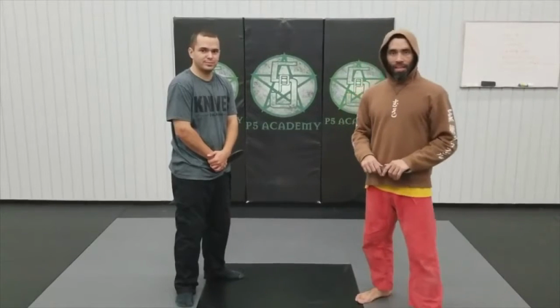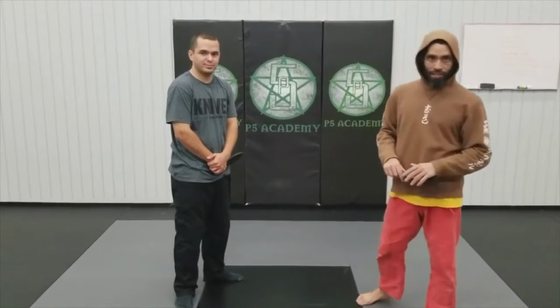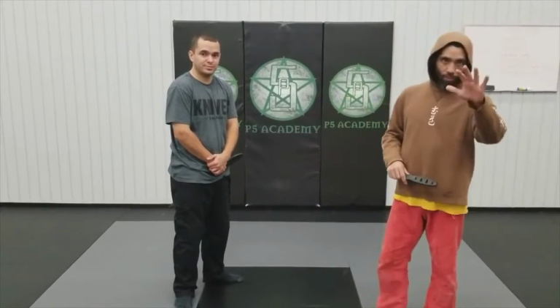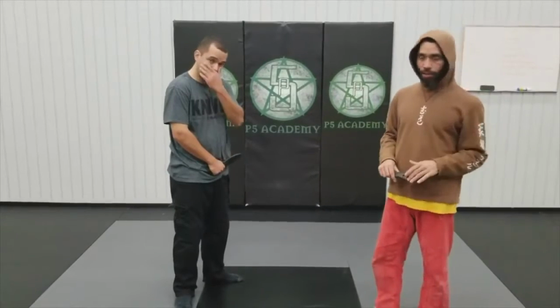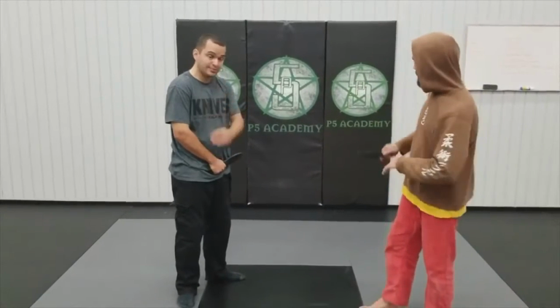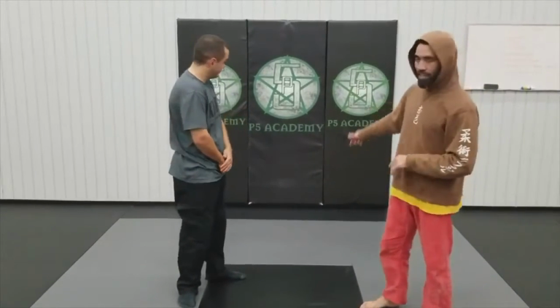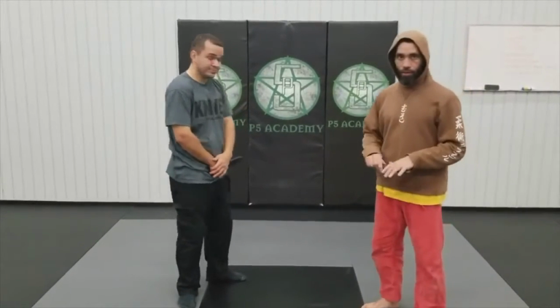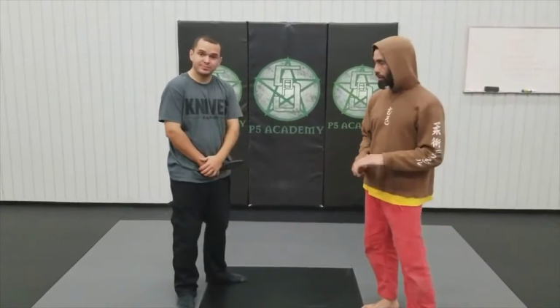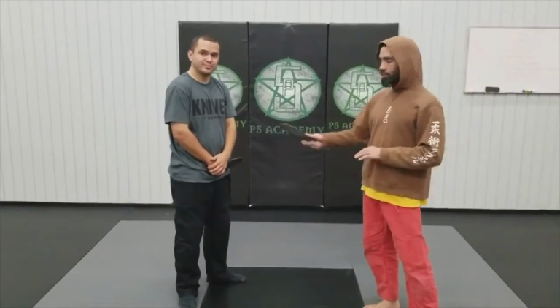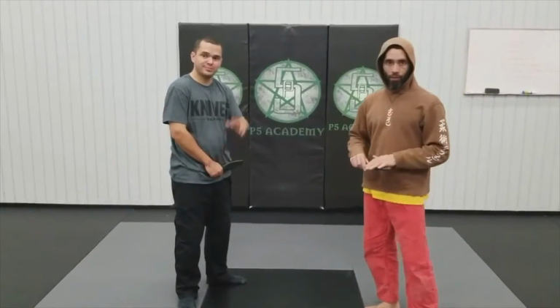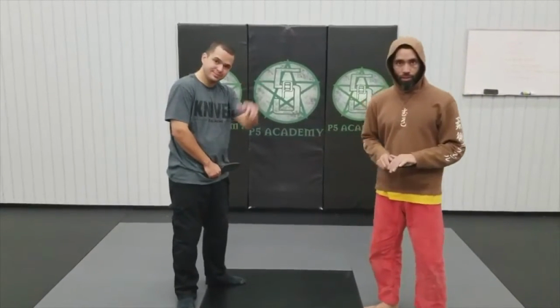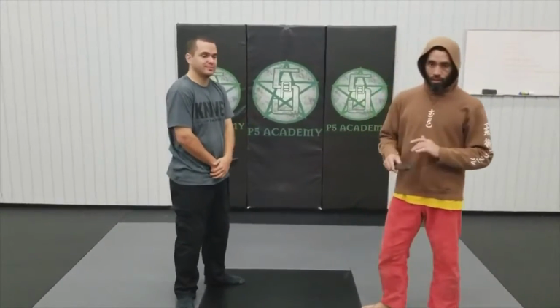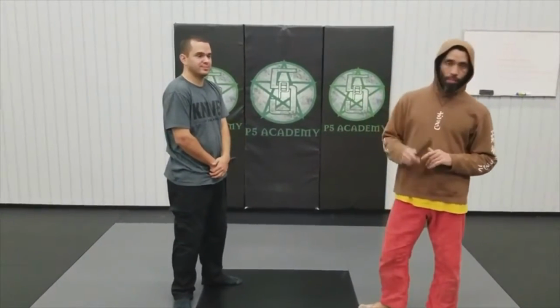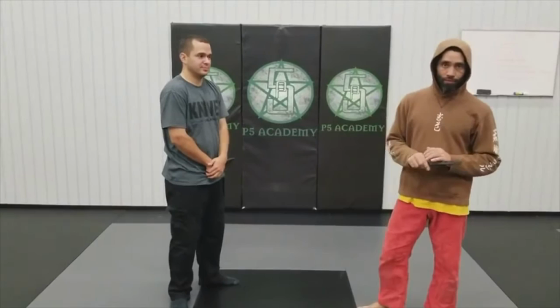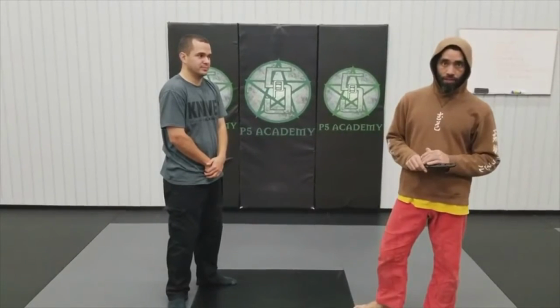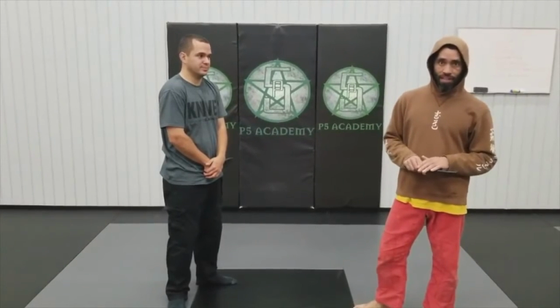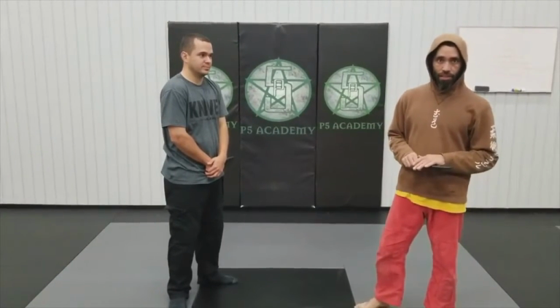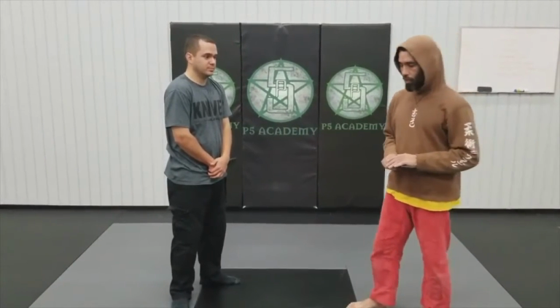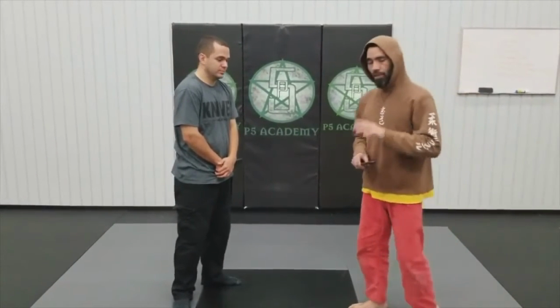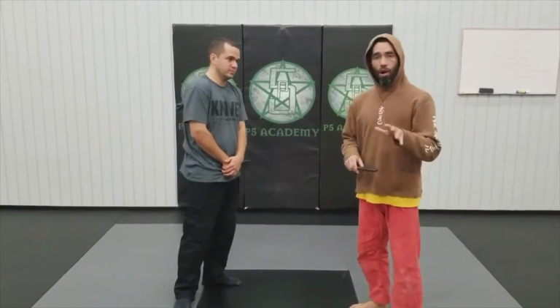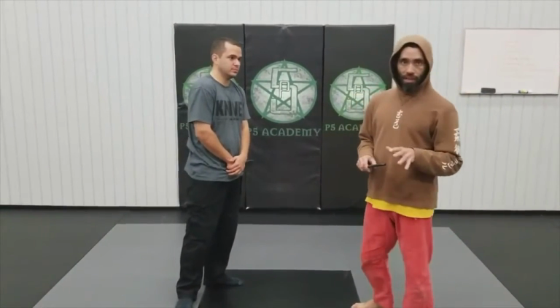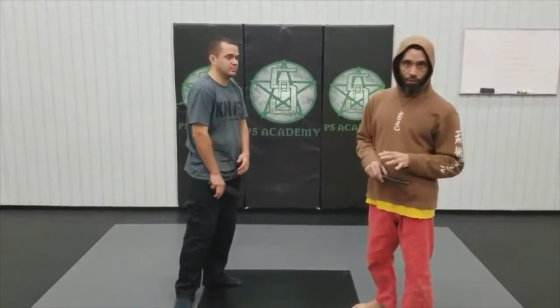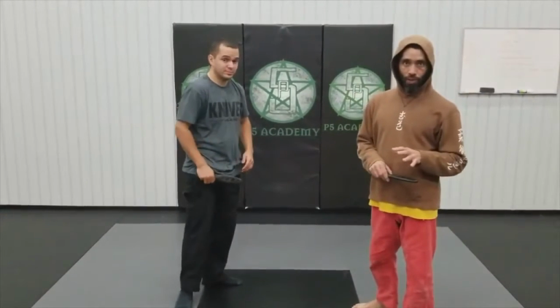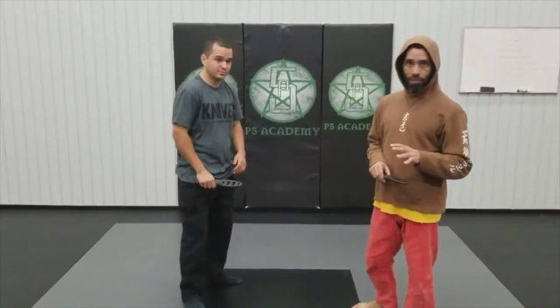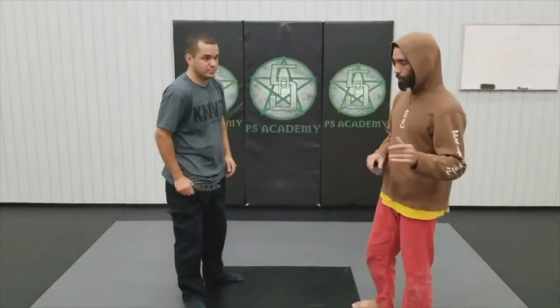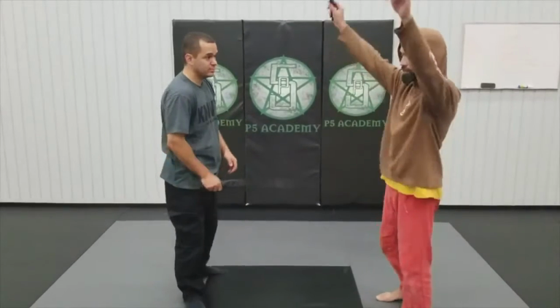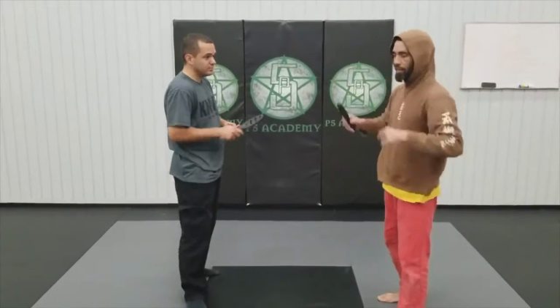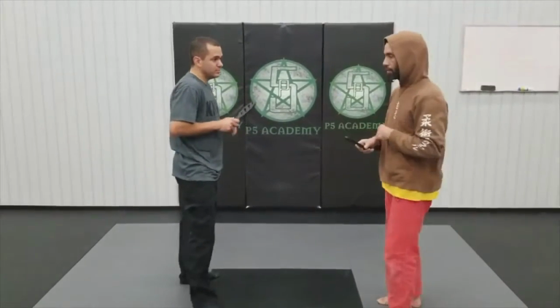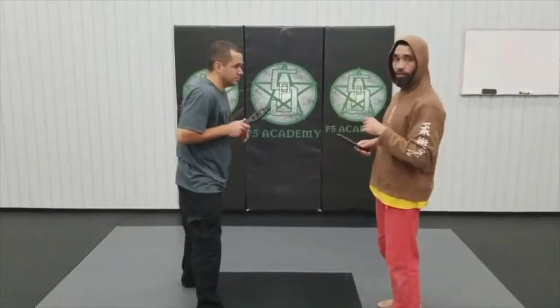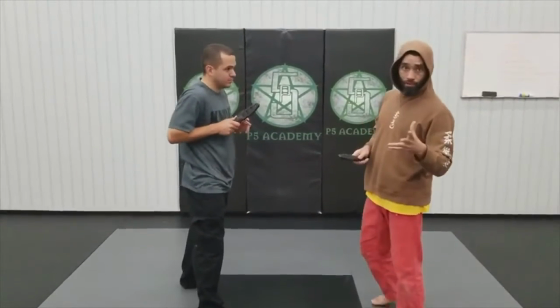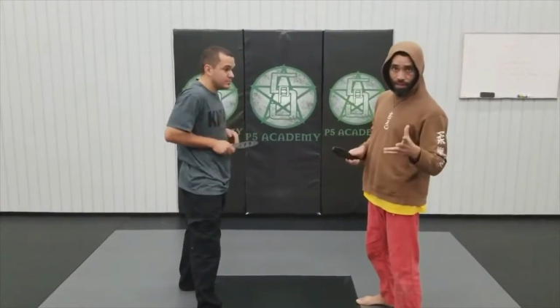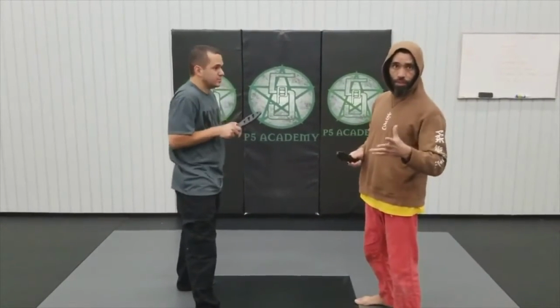How's it going guys? Sensei Philip Omohar here, P5 Academy, San Diego, here with Judge Wege, one of my students, to show you a couple of knife defense techniques. Jindal Barani, Saramandaluyong in the Philippines with Grandmaster Makalingabaya — we have a couple of defense mechanisms that we do.